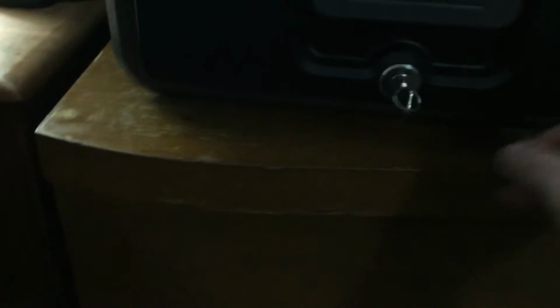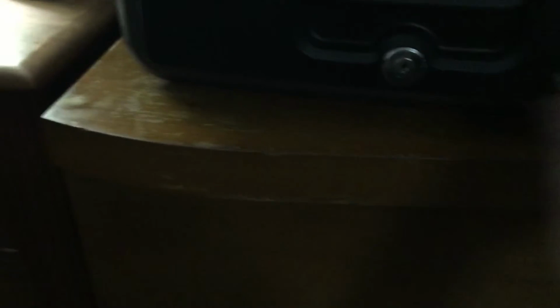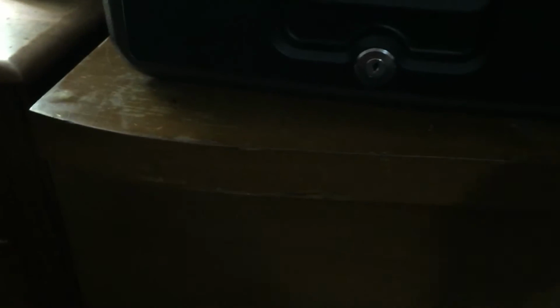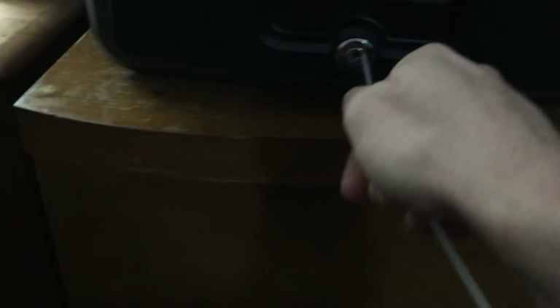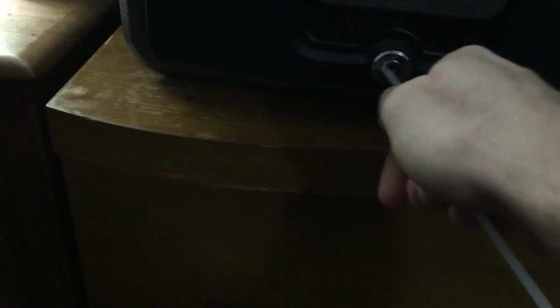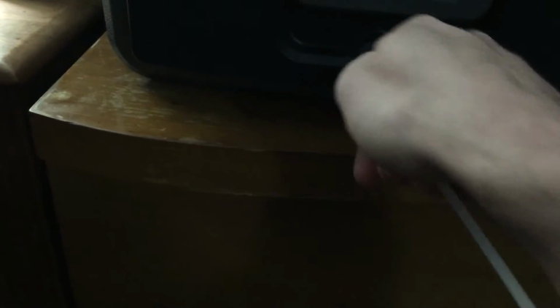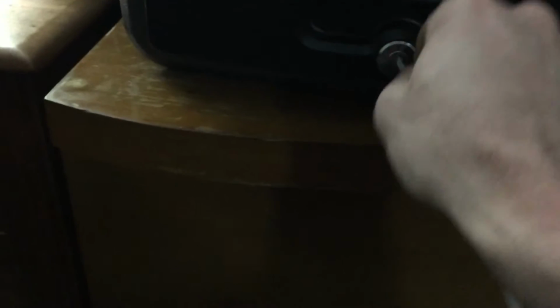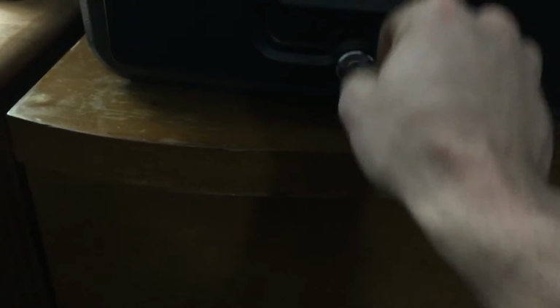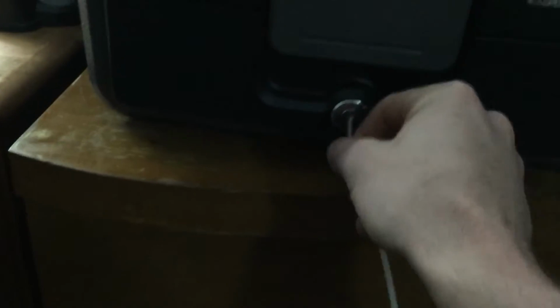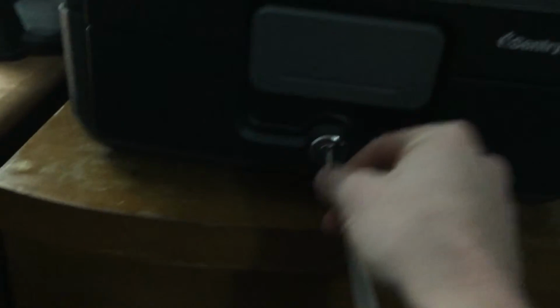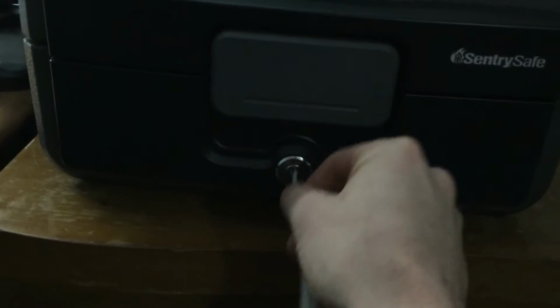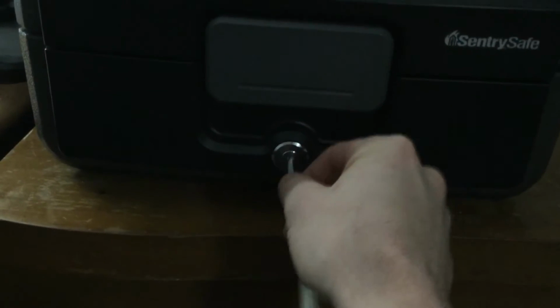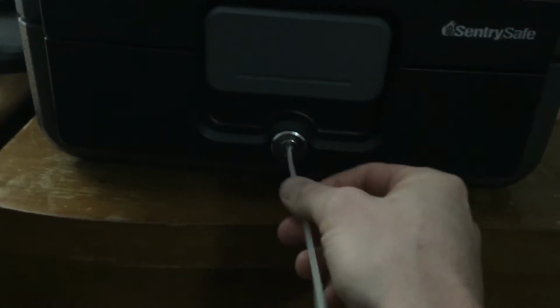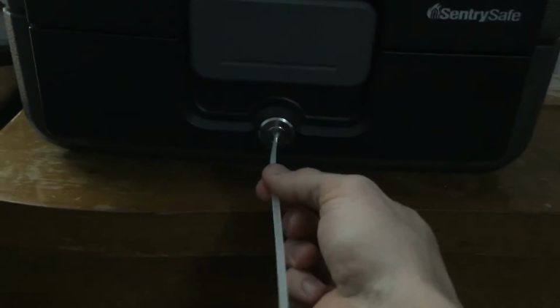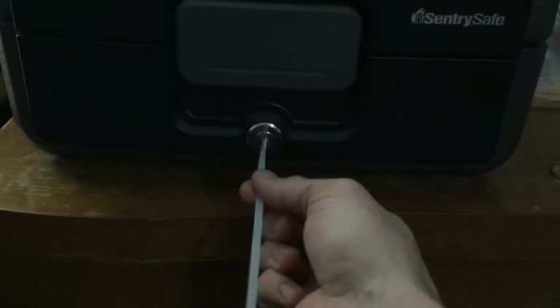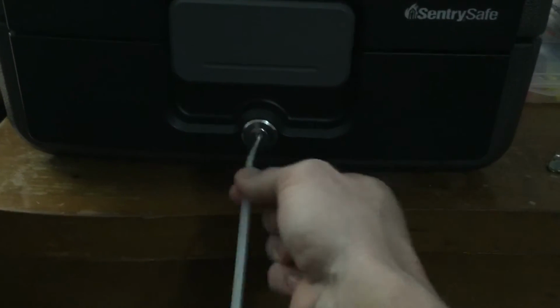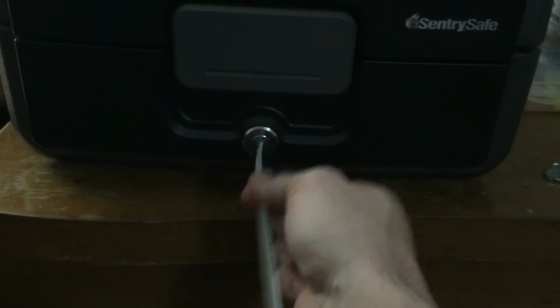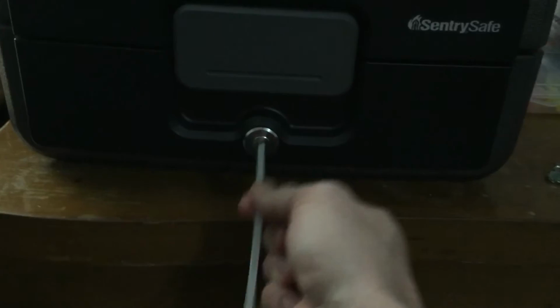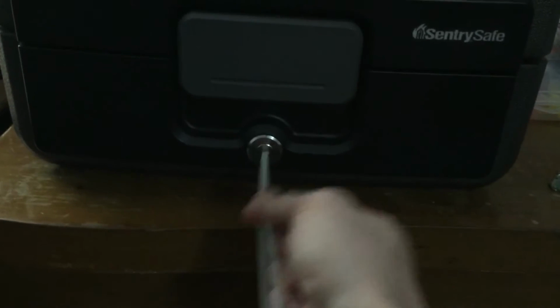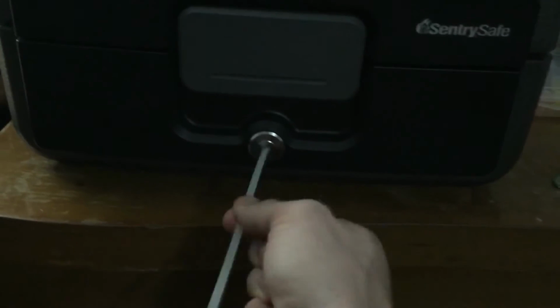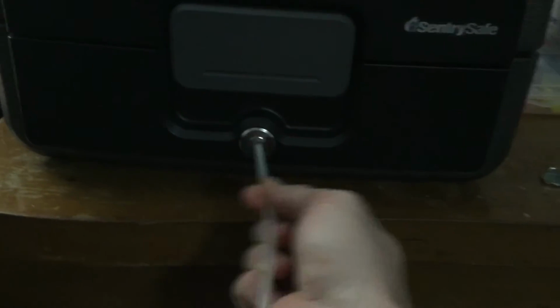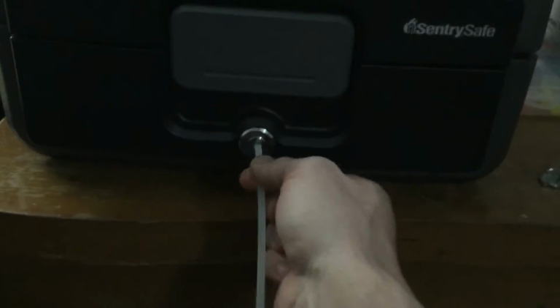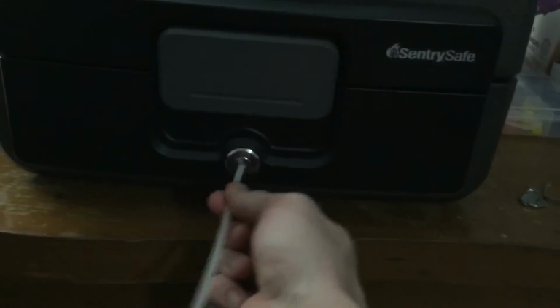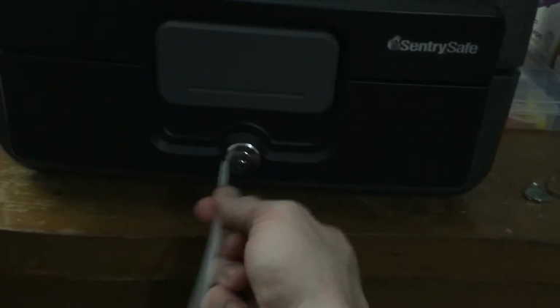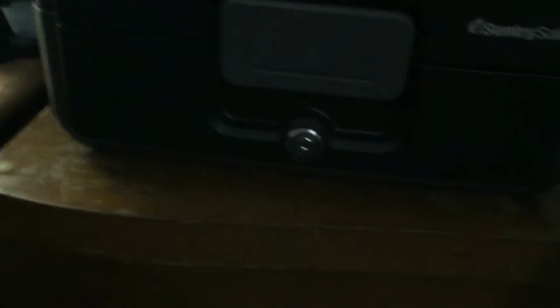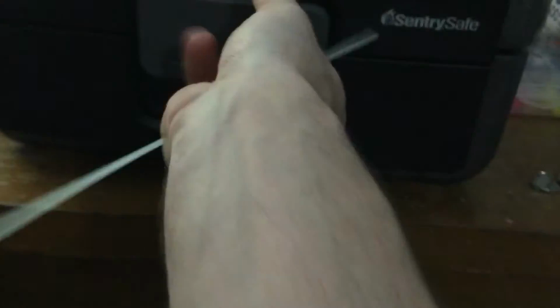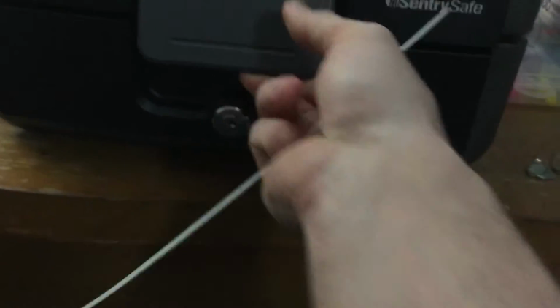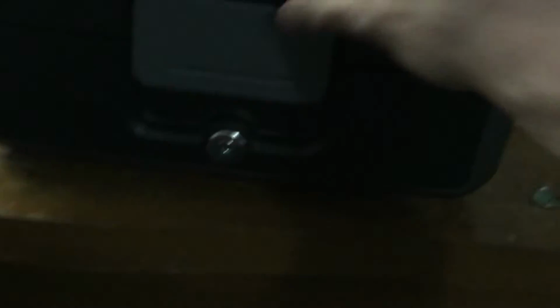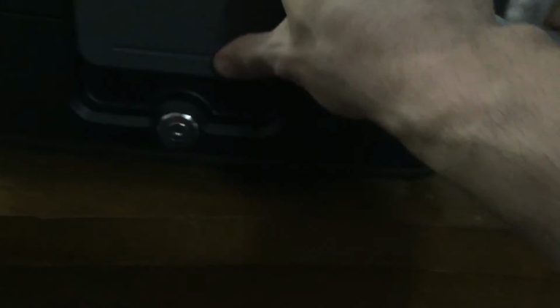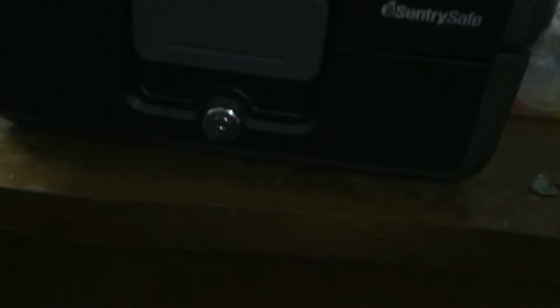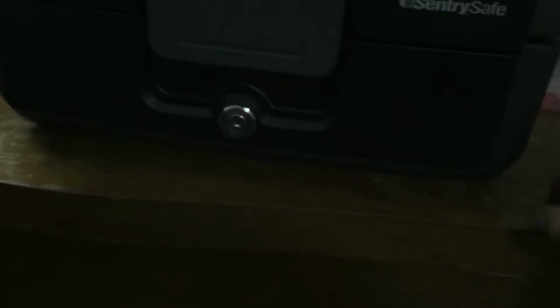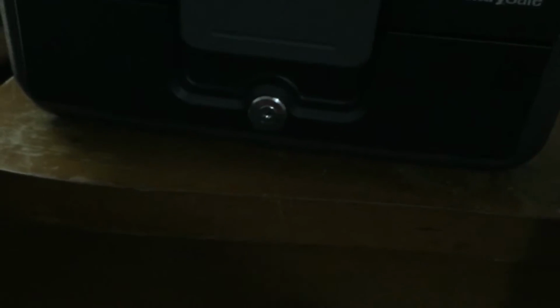The key to this is when you put it in and you shake it back and forth and you turn it. As you shake it, you slowly pull it out so that you push each pin. It takes less than 10 seconds to do this.